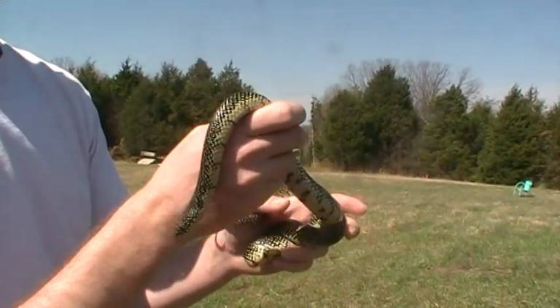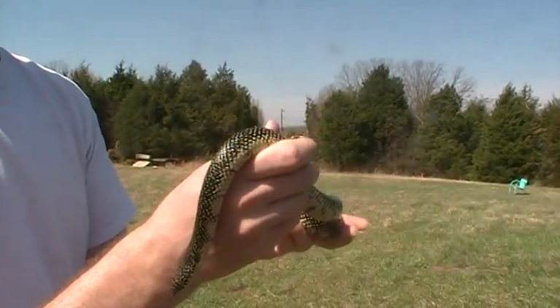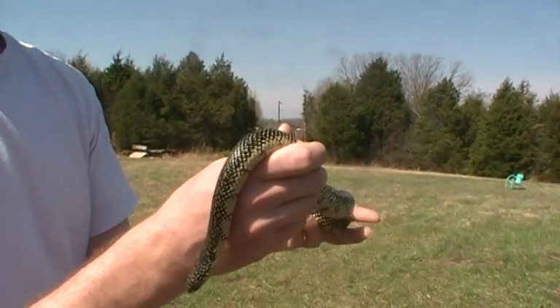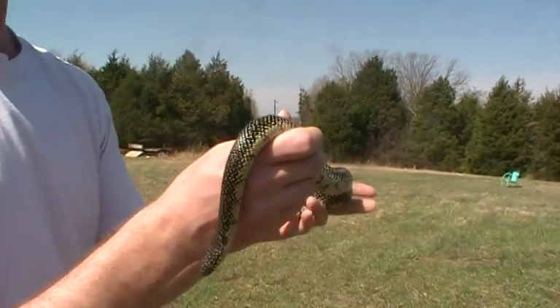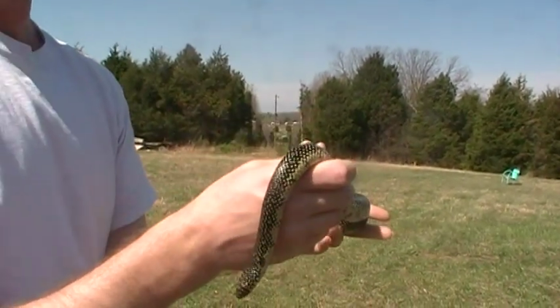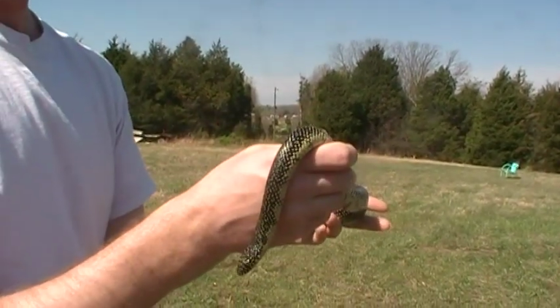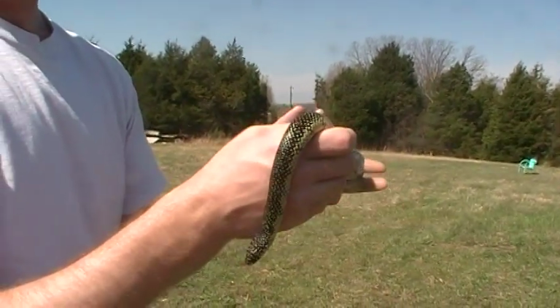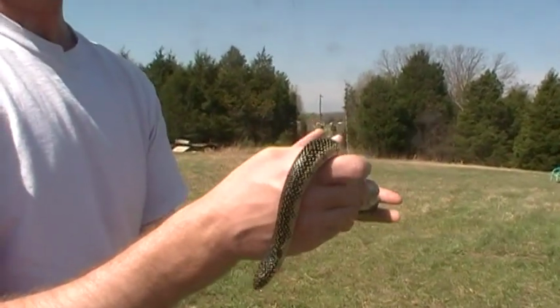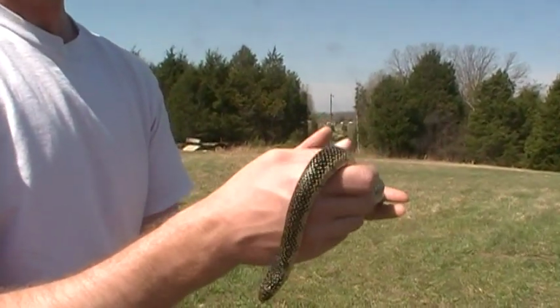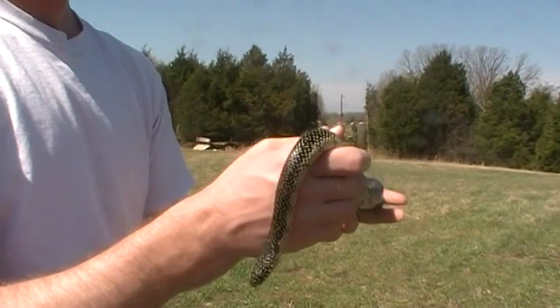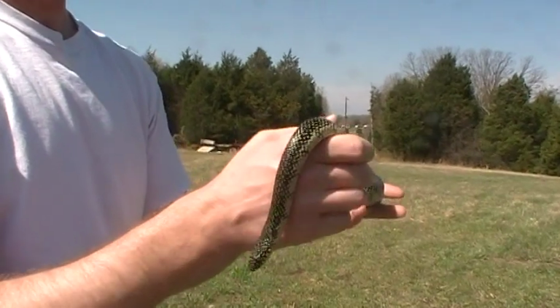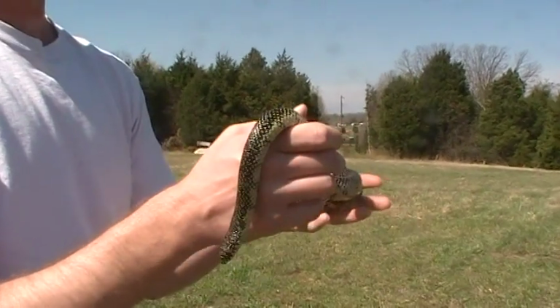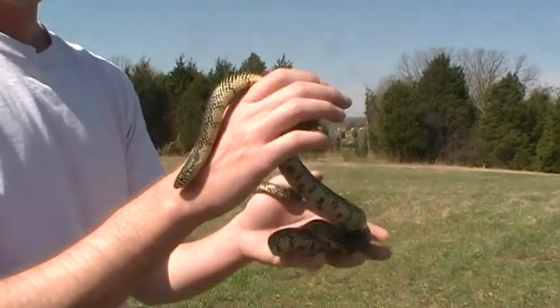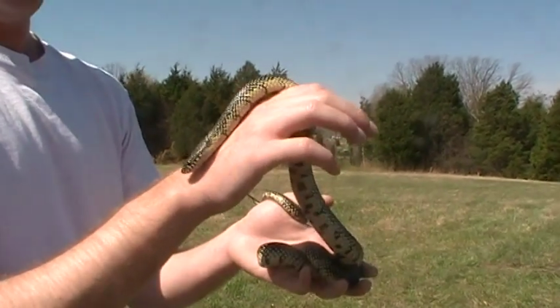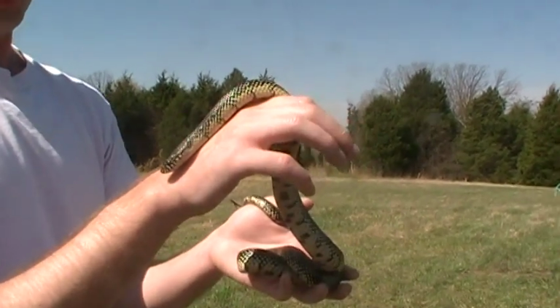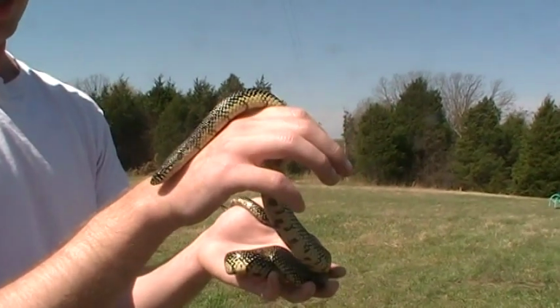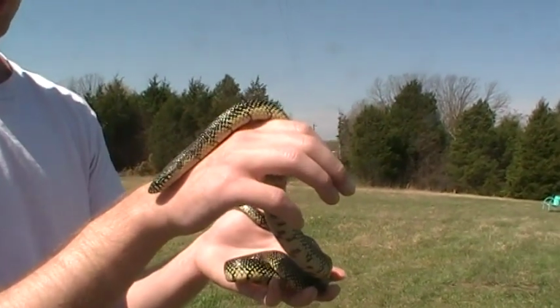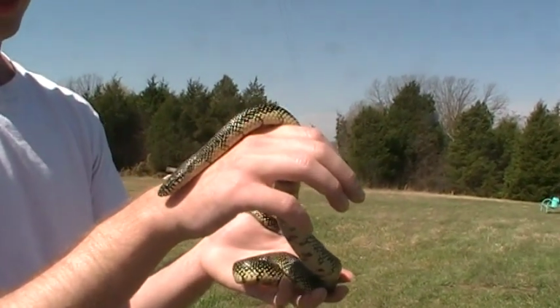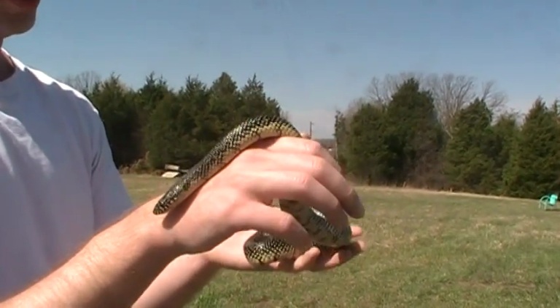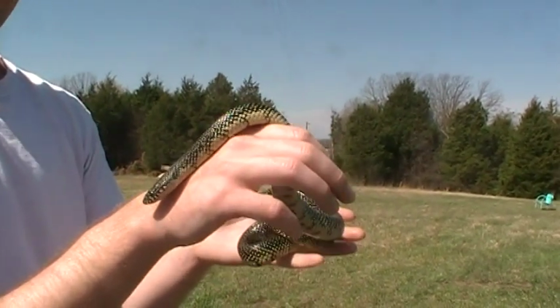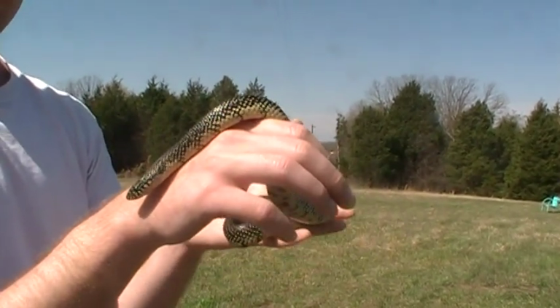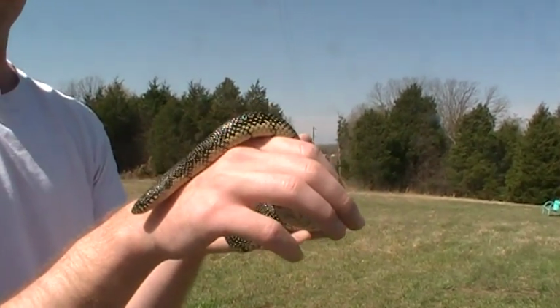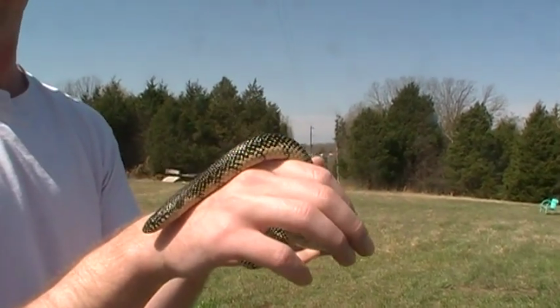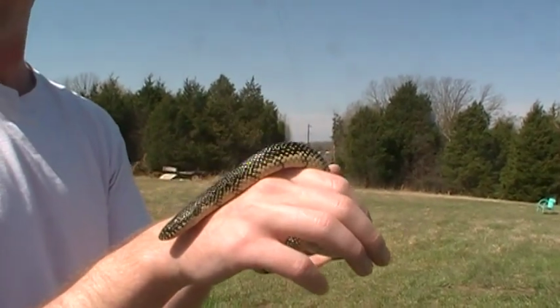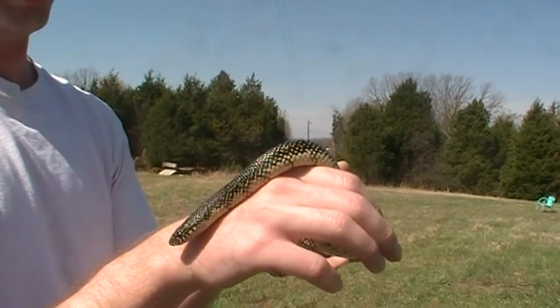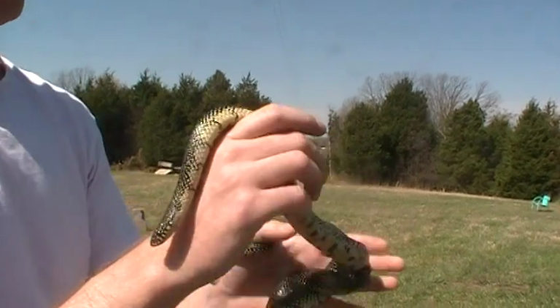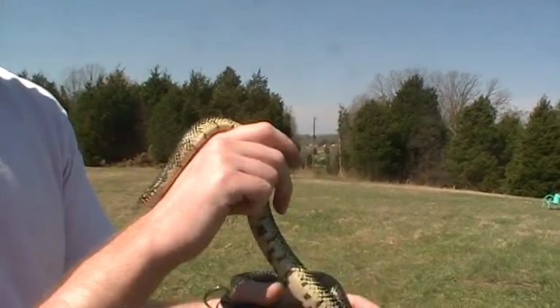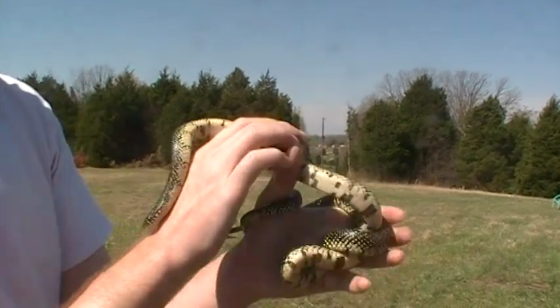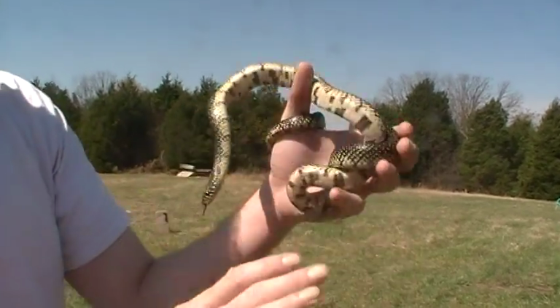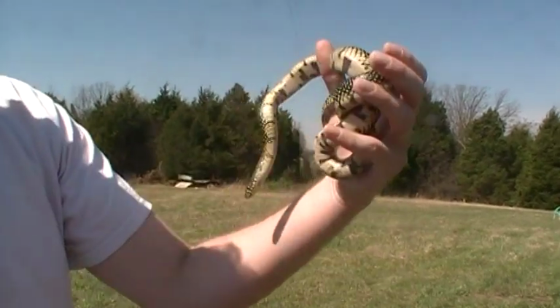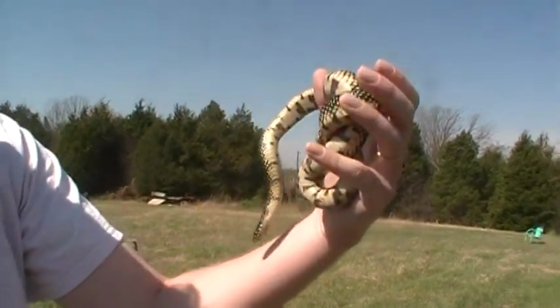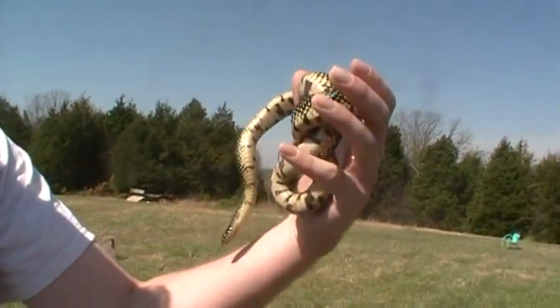Being that it's a kingsnake, it'll actually eat rats, mice, snakes, lizards — just about anything it can get its mouth around and coil around. It's a constrictor.